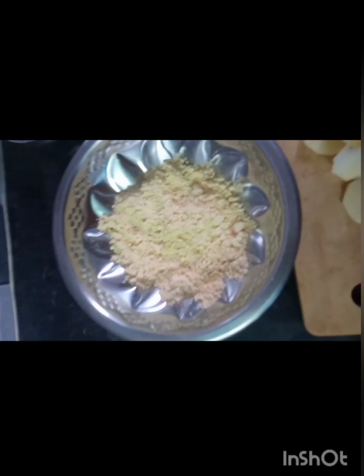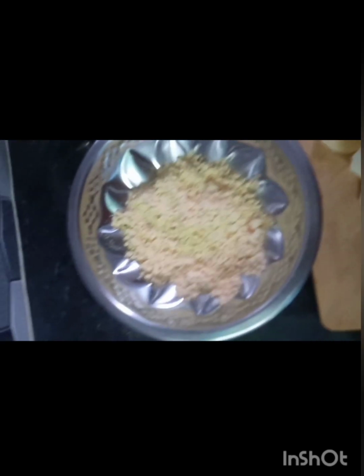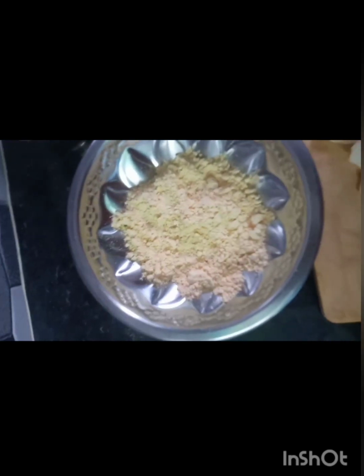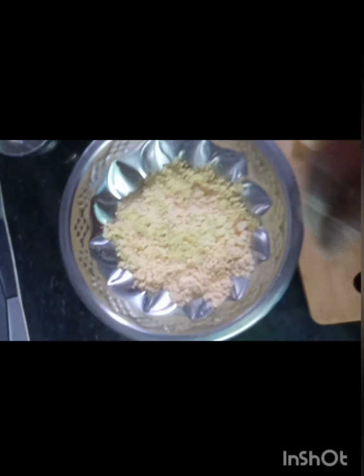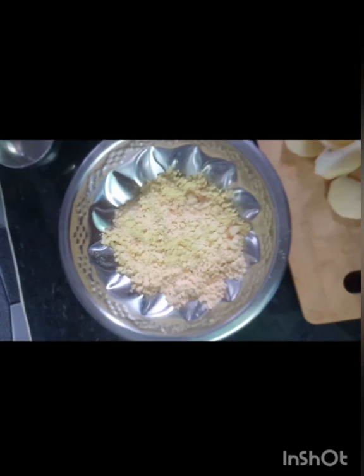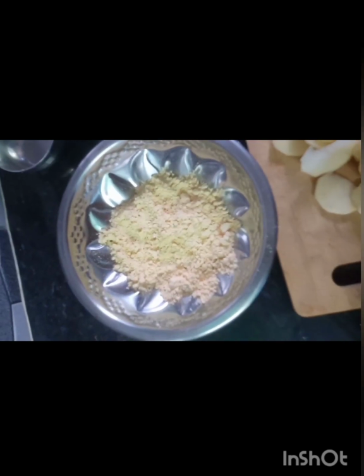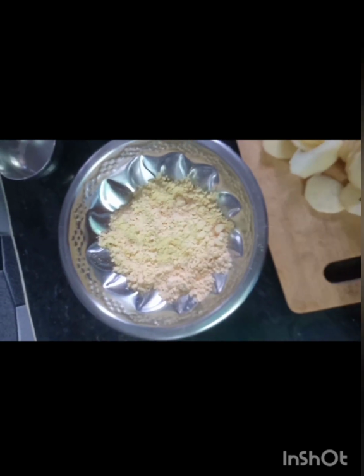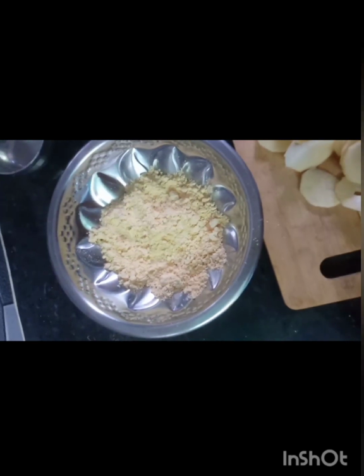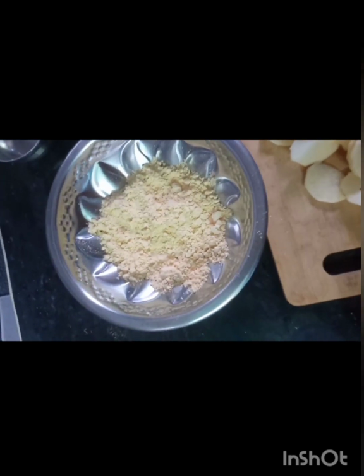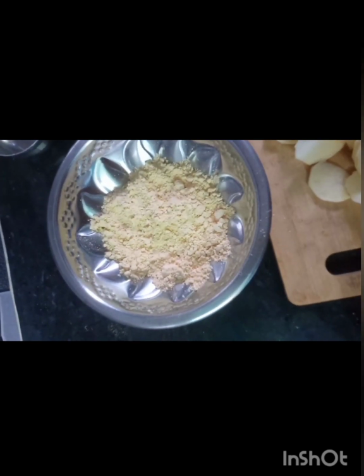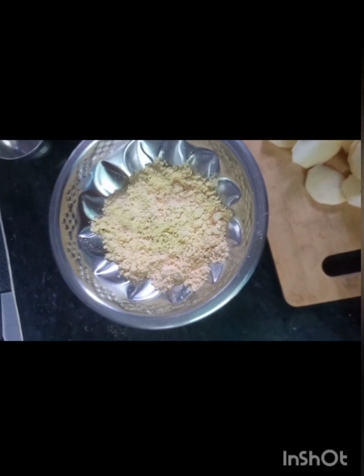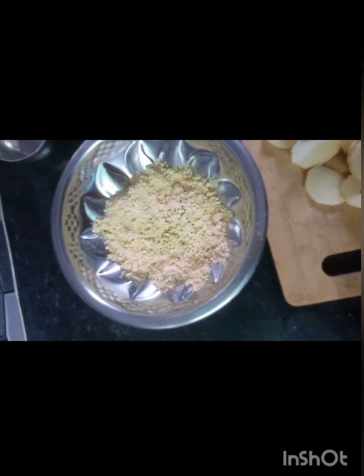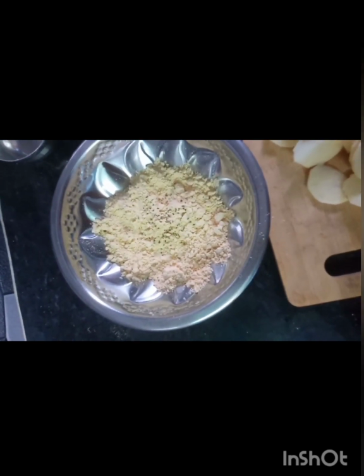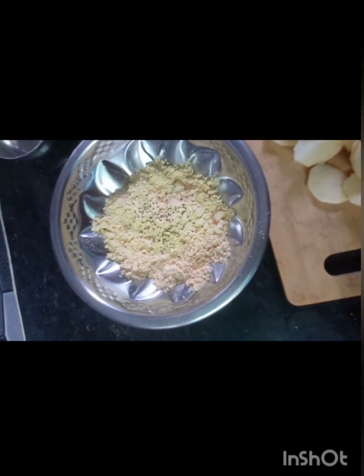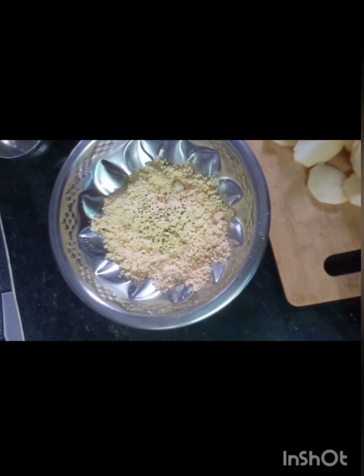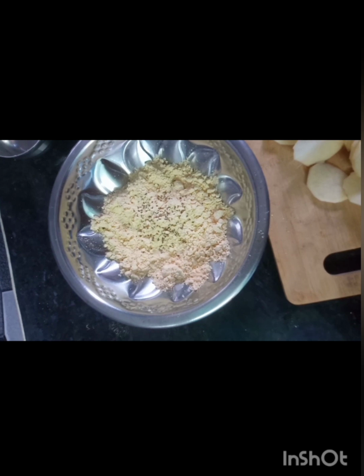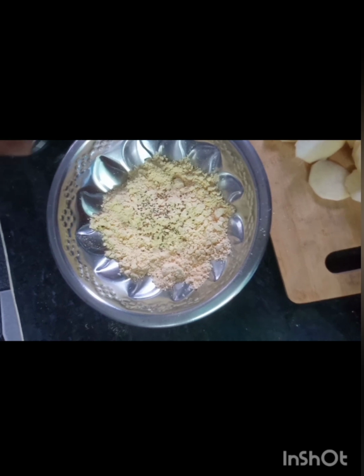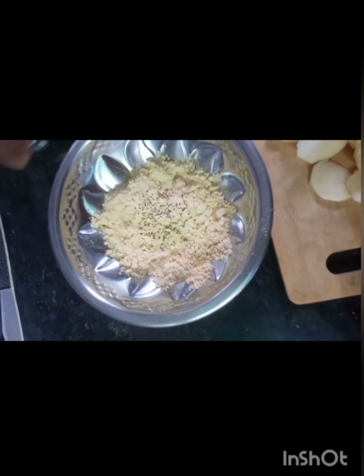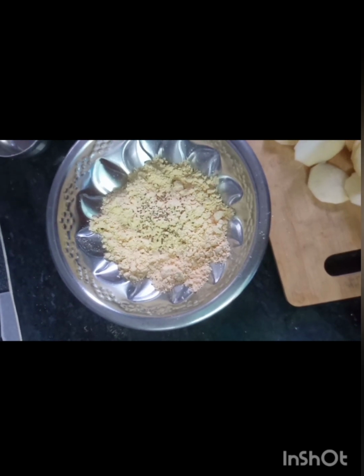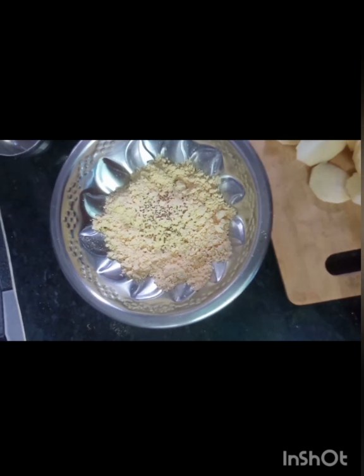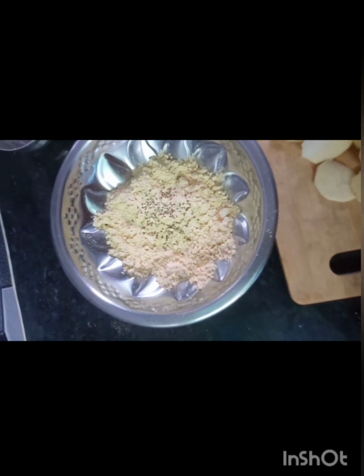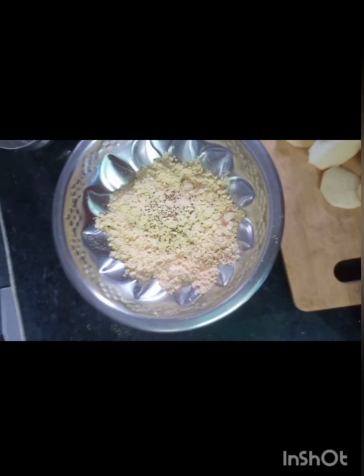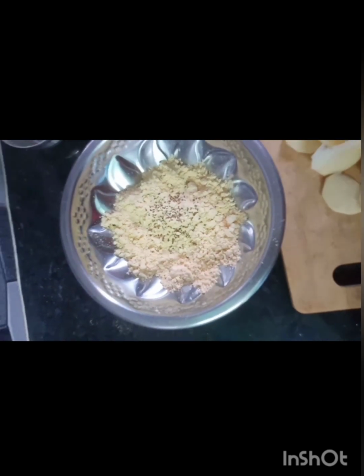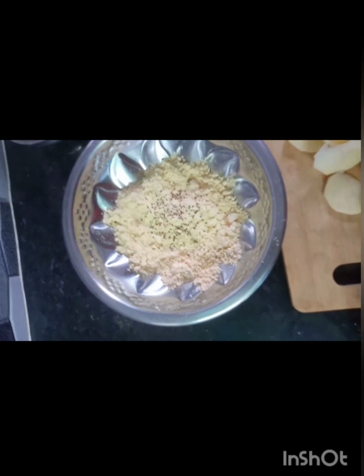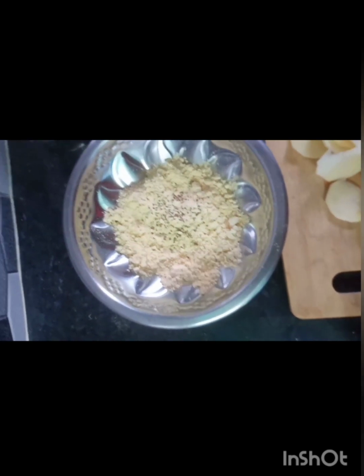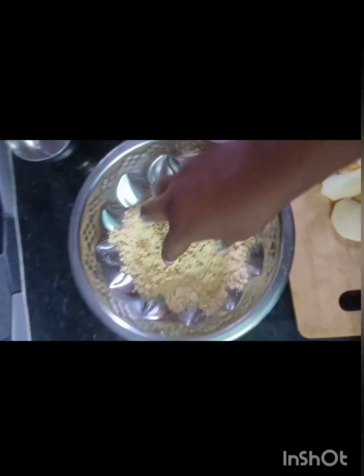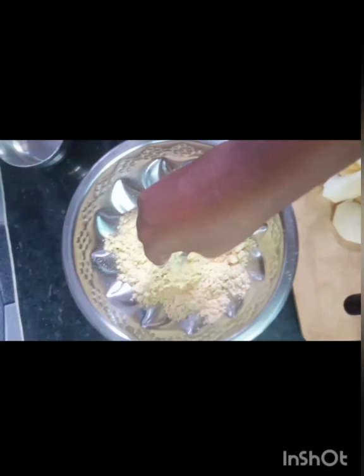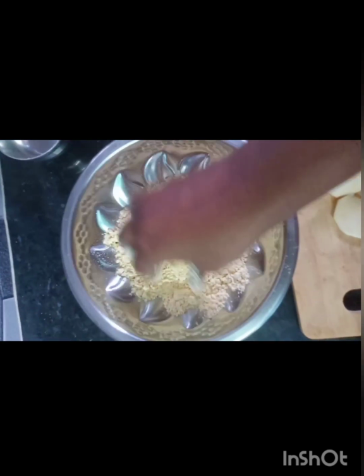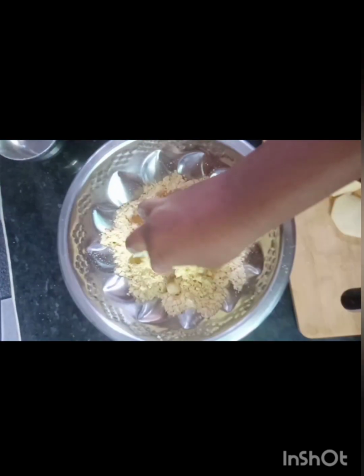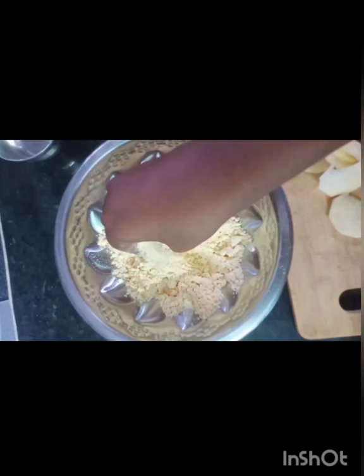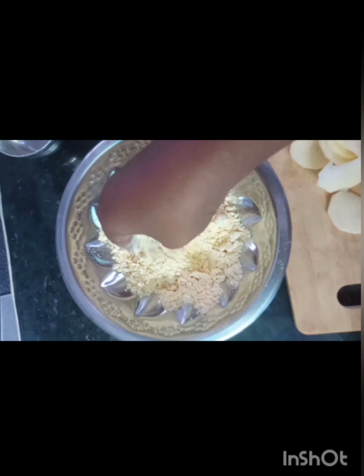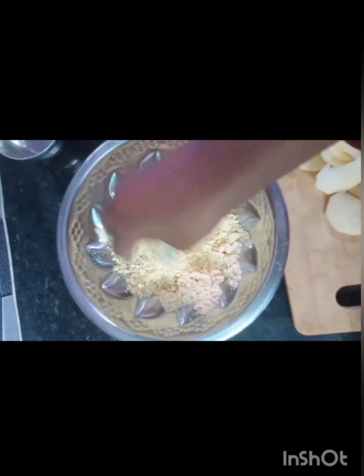Hi friends, hello, how are you now? I am making a new evening snack. I'm putting a bagel dalha in Bengal. So I'm making a damn easy snack.